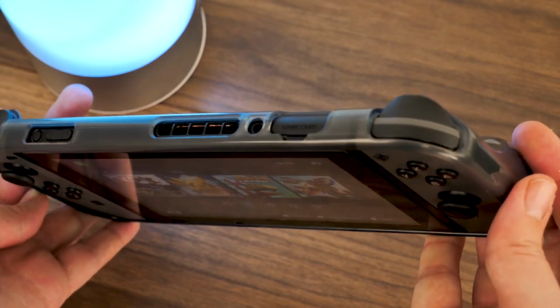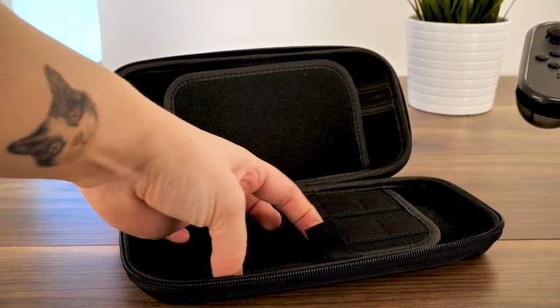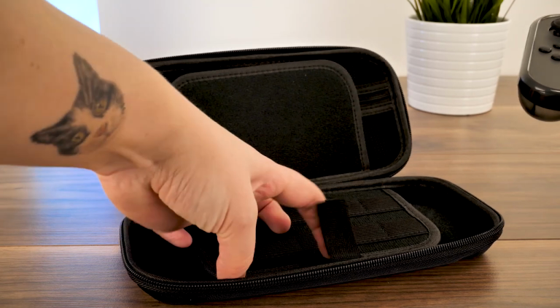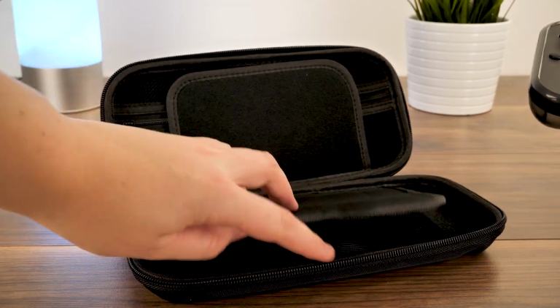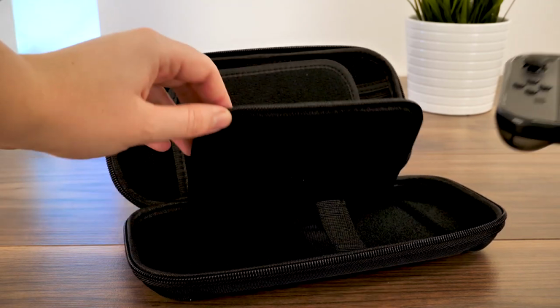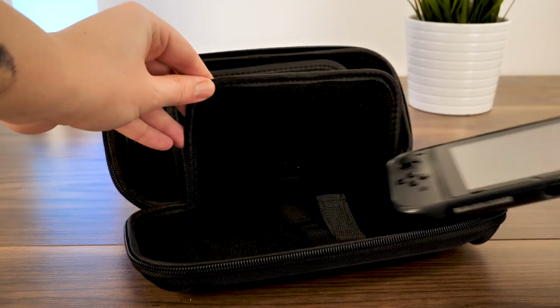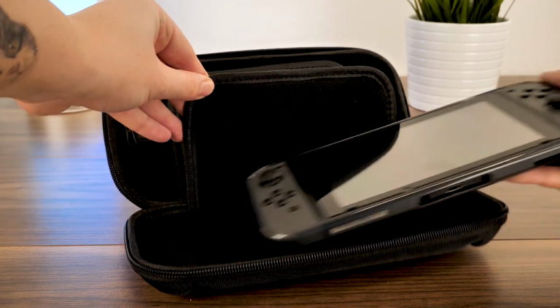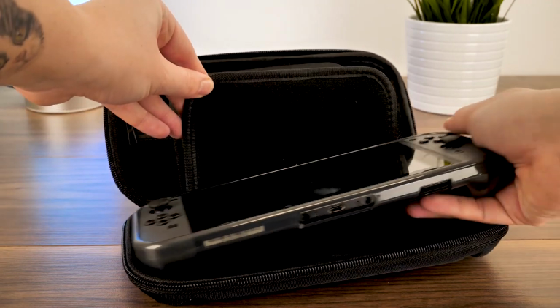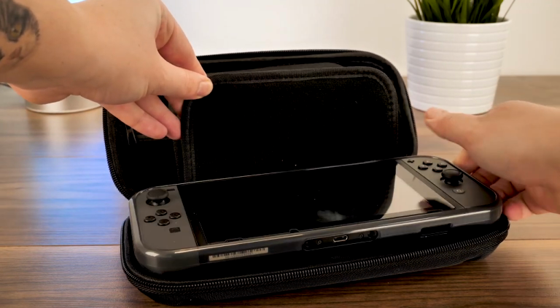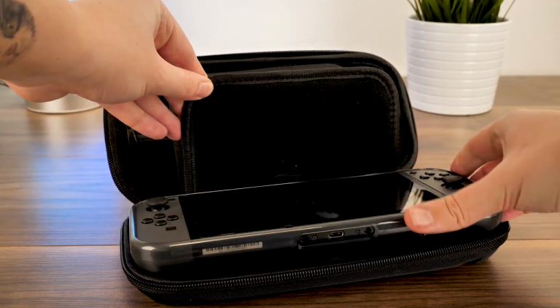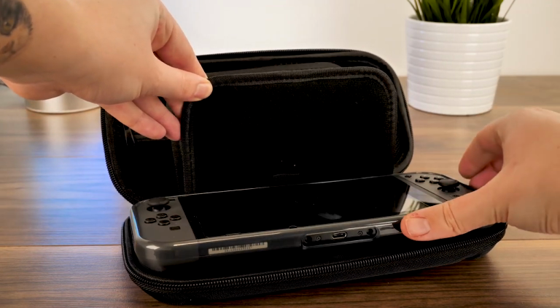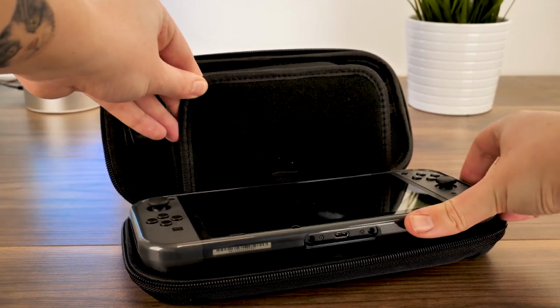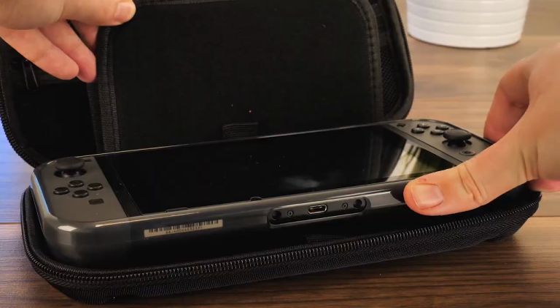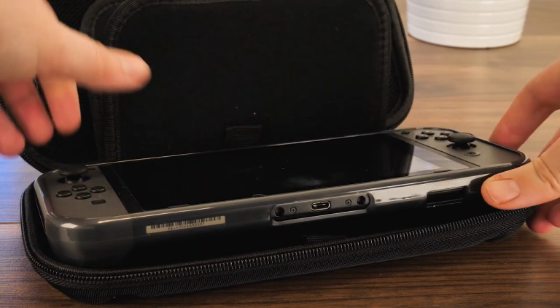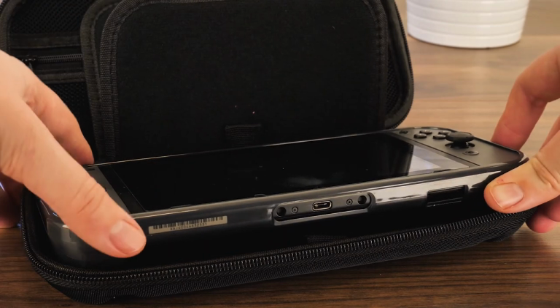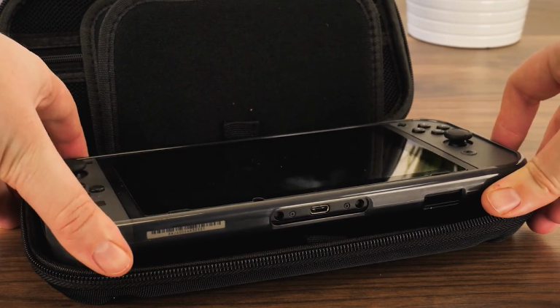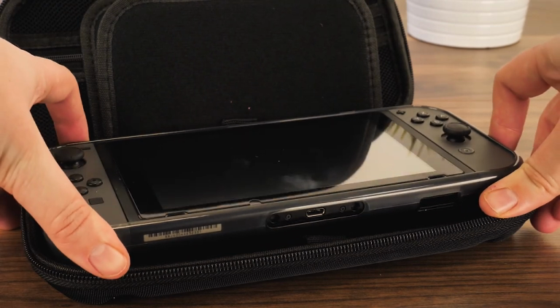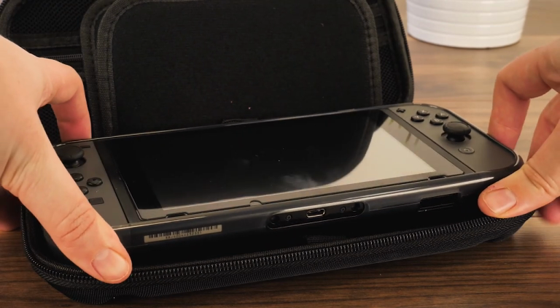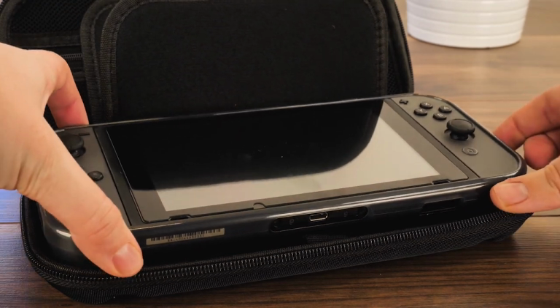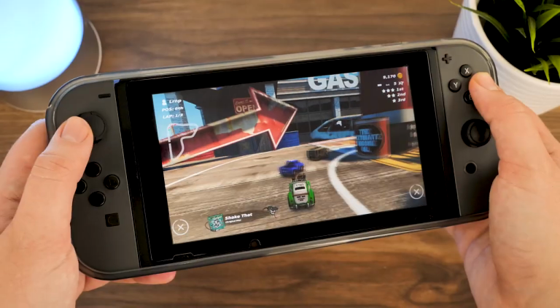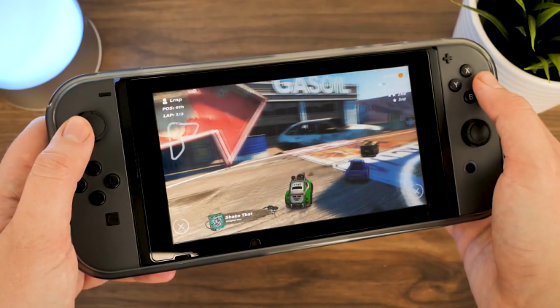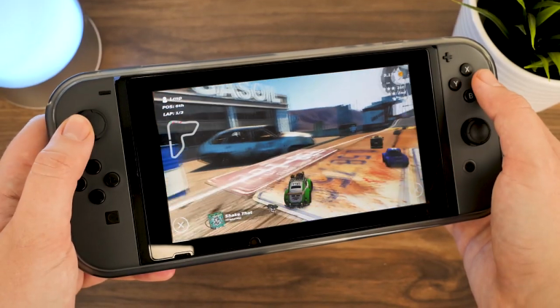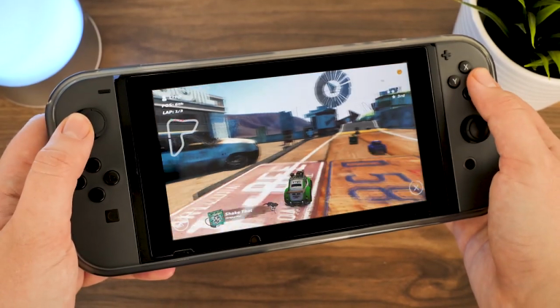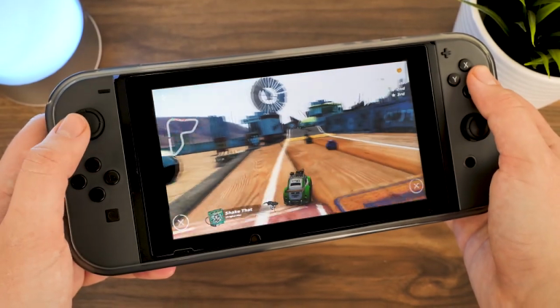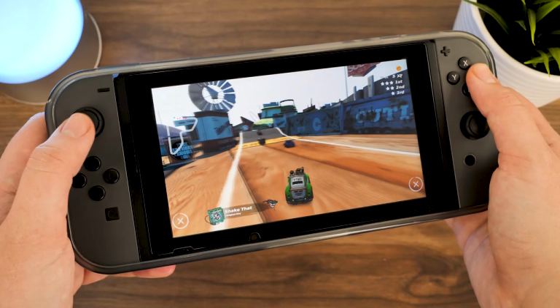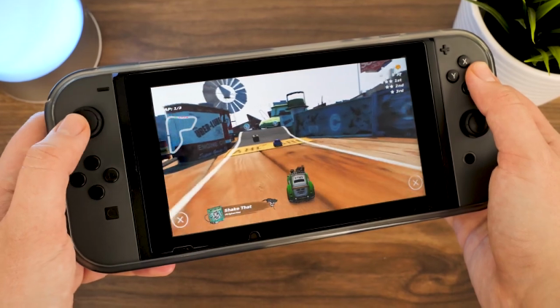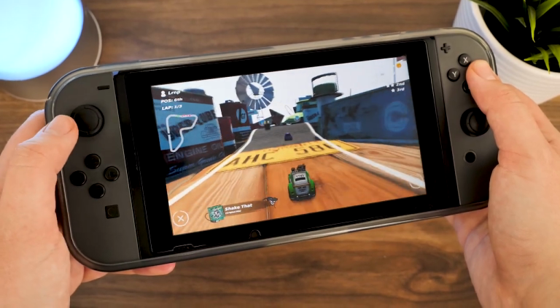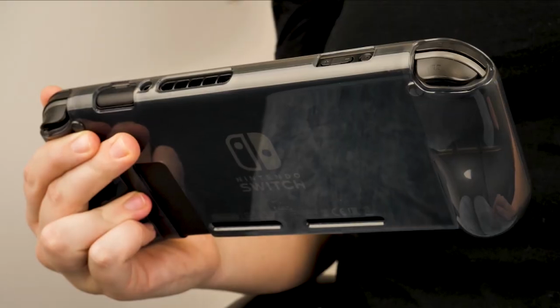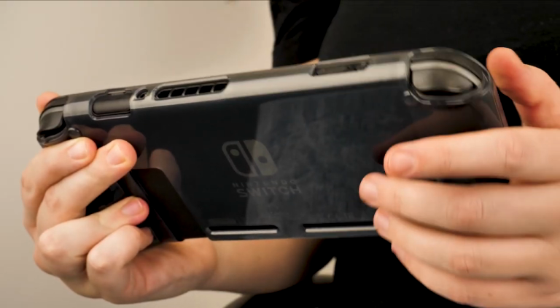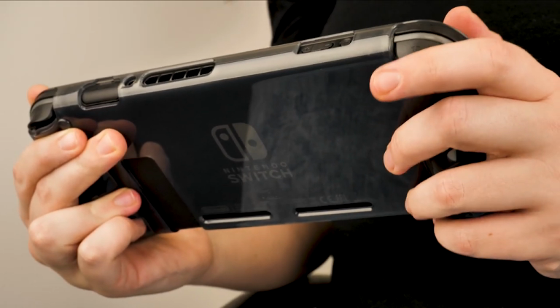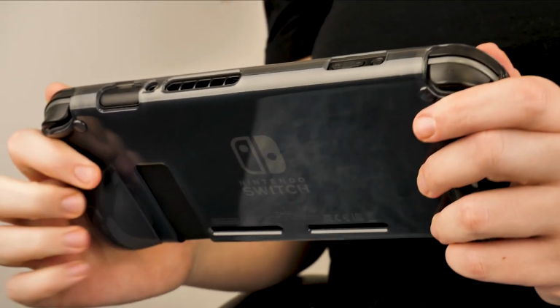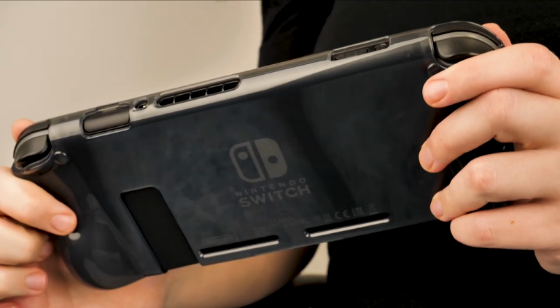The only downside to this case is its compatibility with other cases, making the fit a little difficult with its added thickness. But you'll be pleased to hear that you can dock your Switch without removing the case, and Orsley do have compatible cases if you're taking it on your travels.